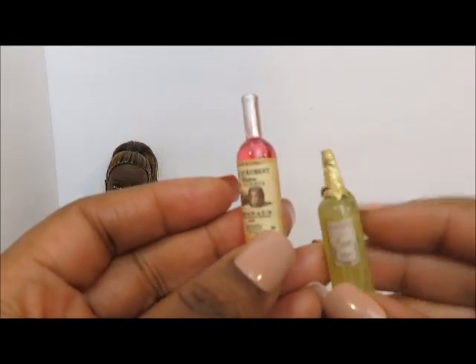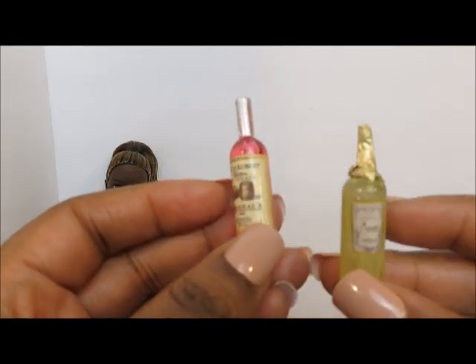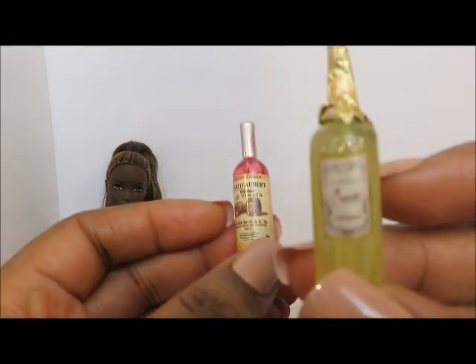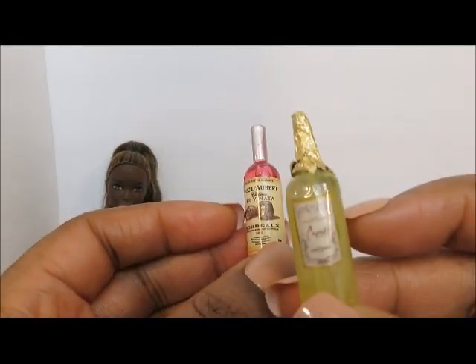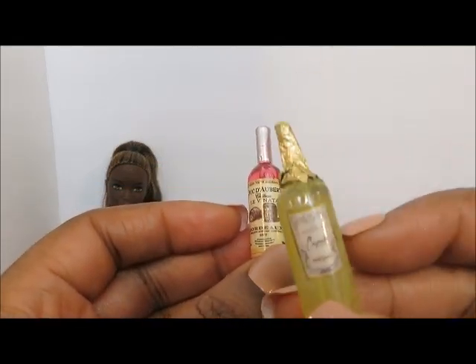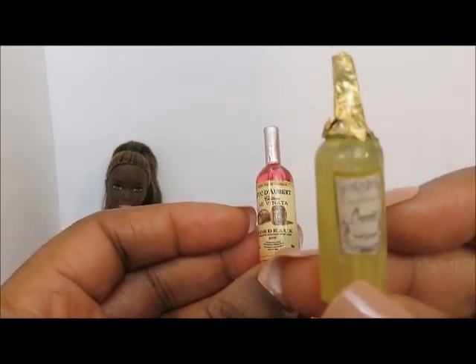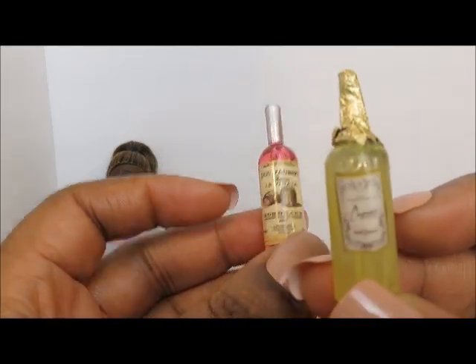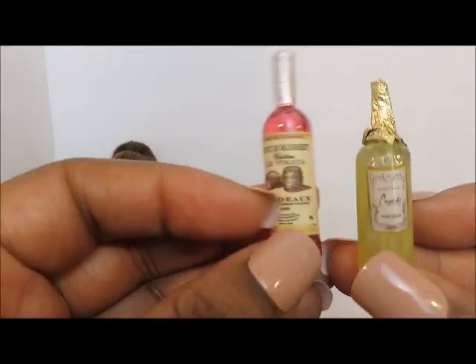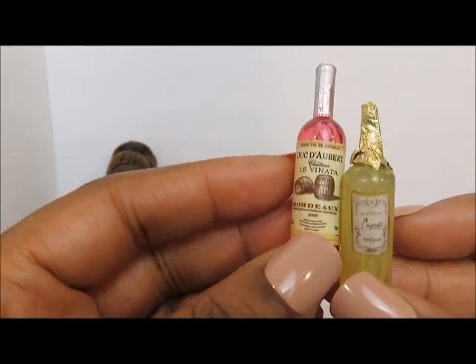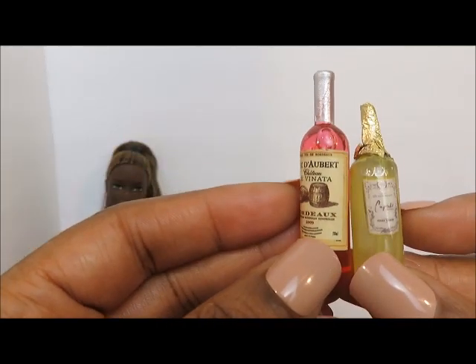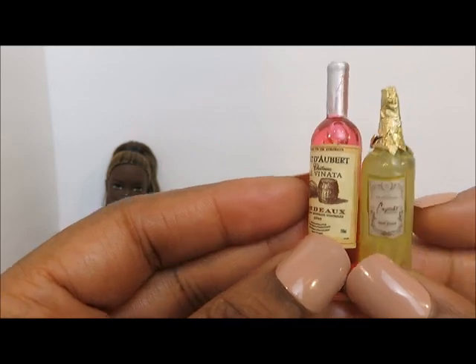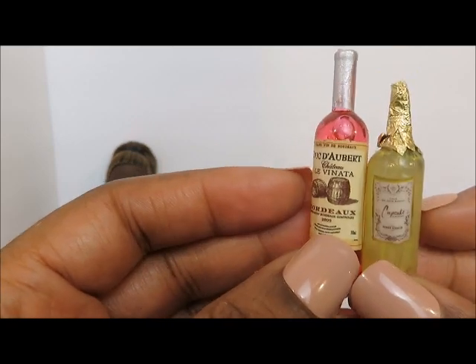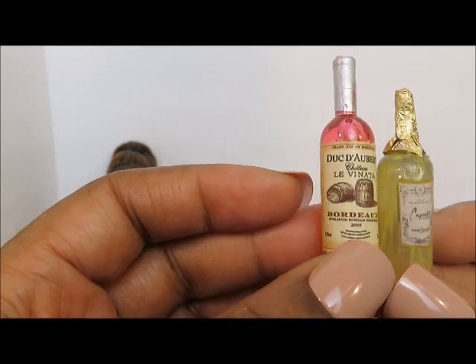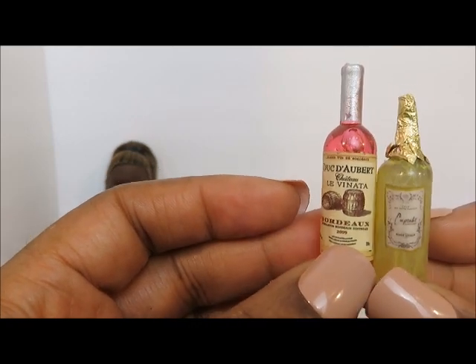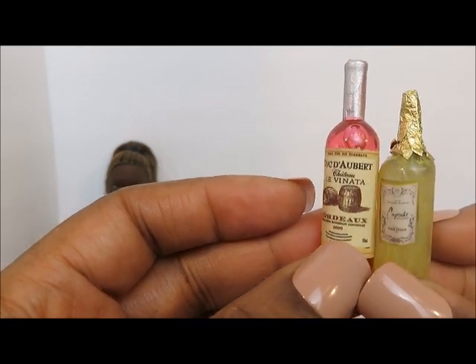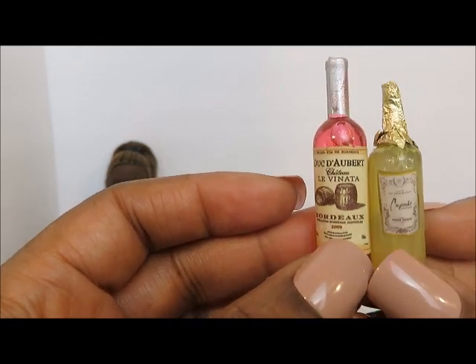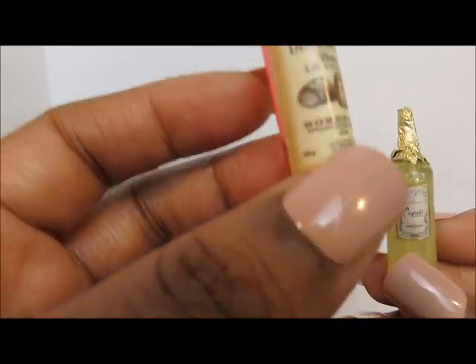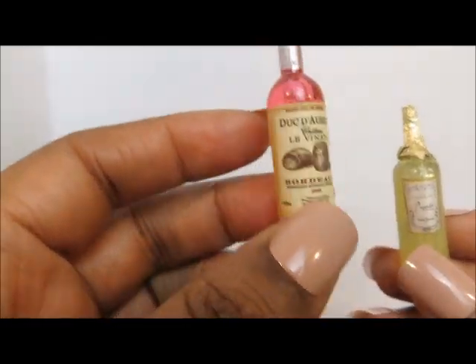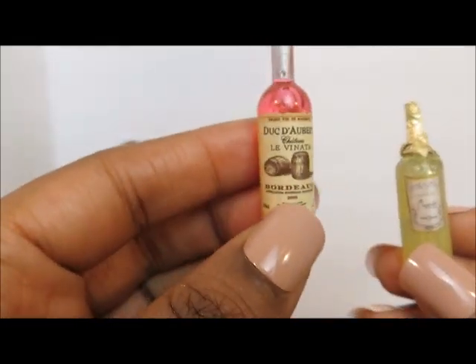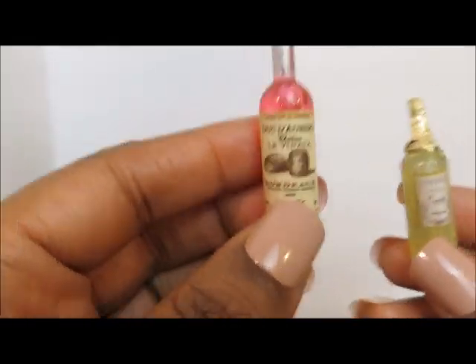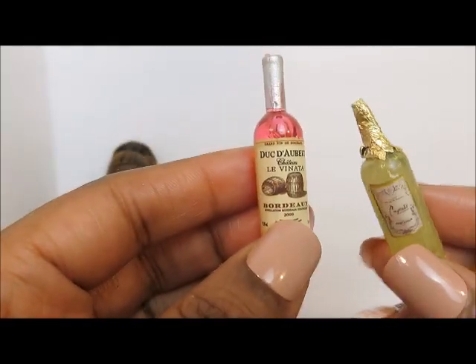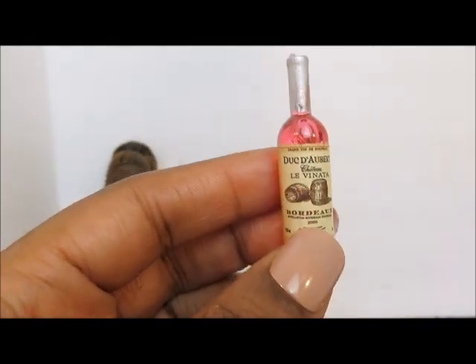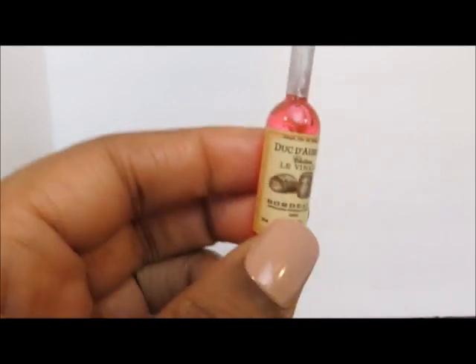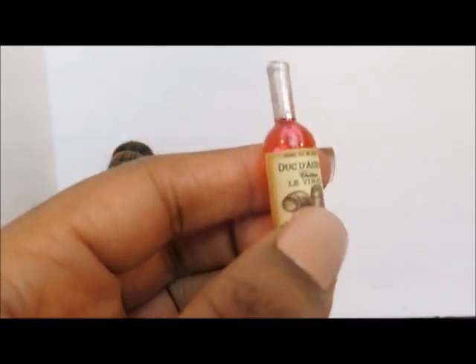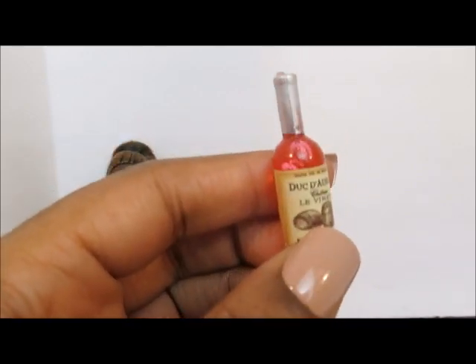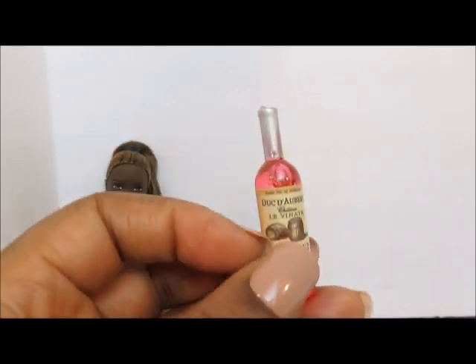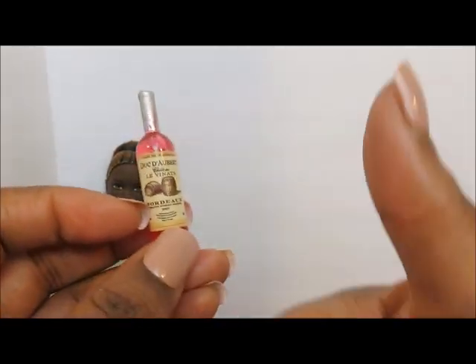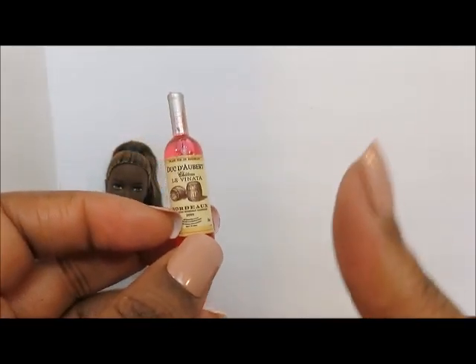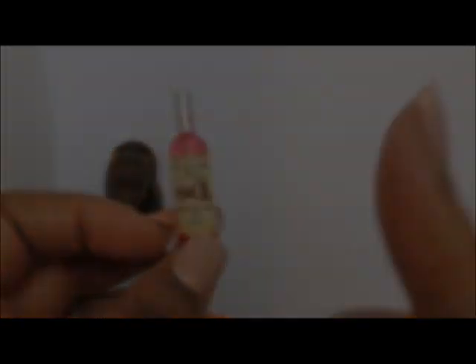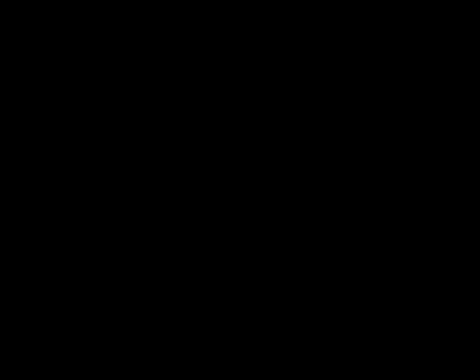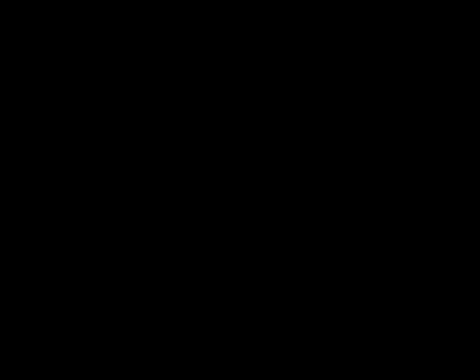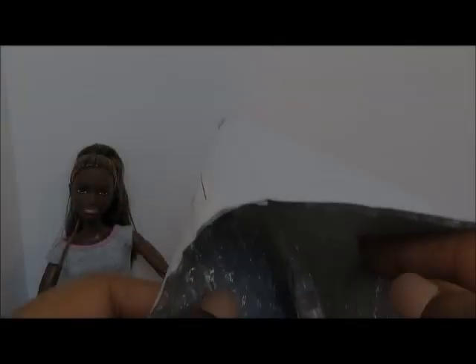I'm going to compare it to a wine bottle that I made using a glue stick, and the earring looks a whole lot better. I like the size as well. So we're going to give that a thumbs up.